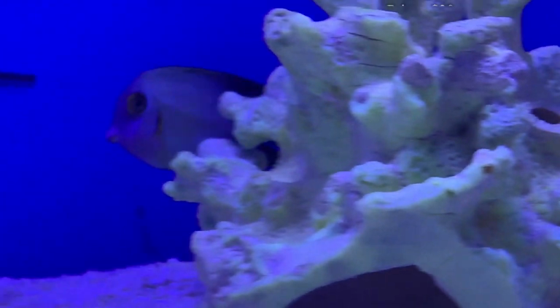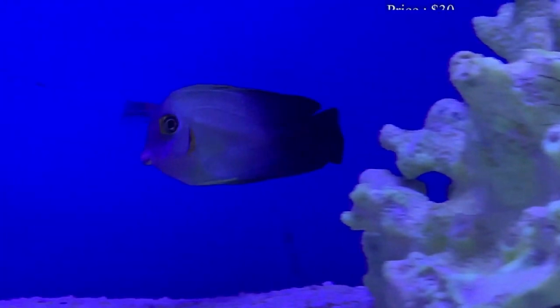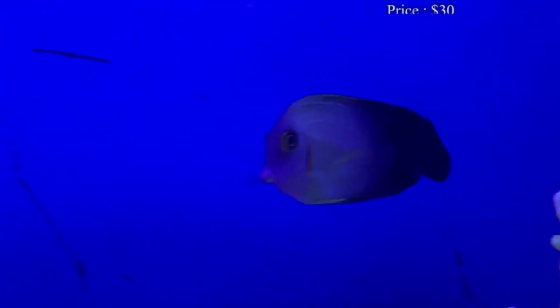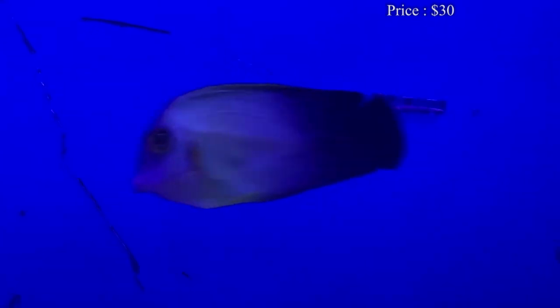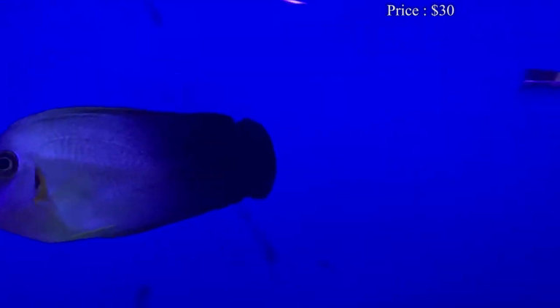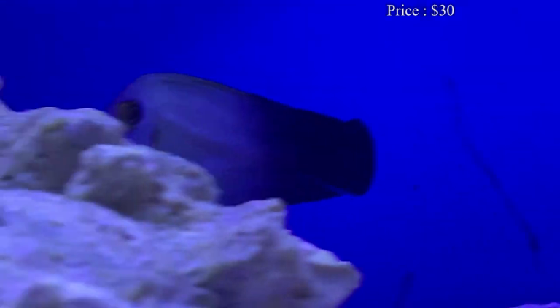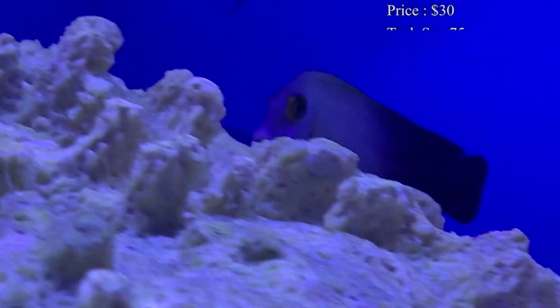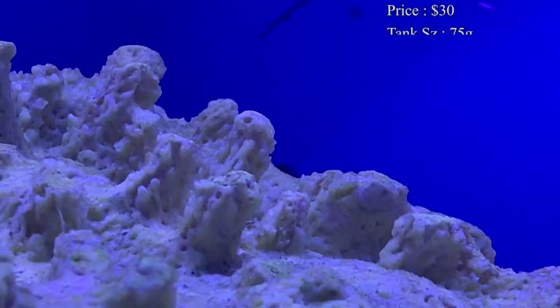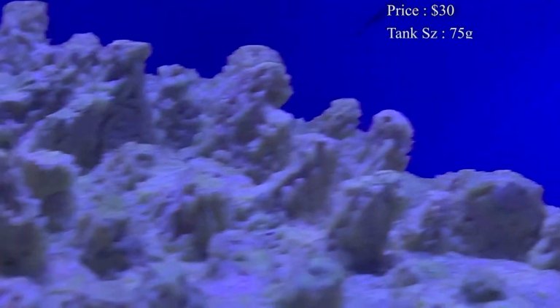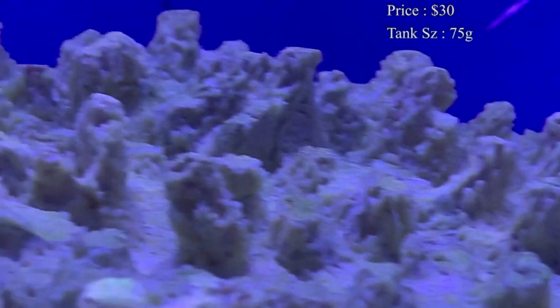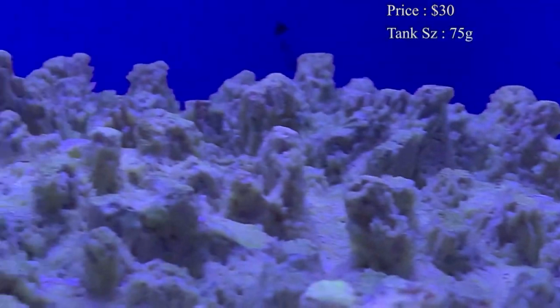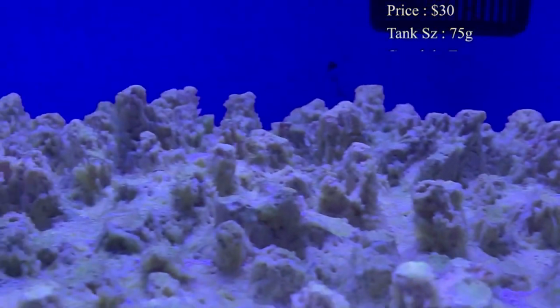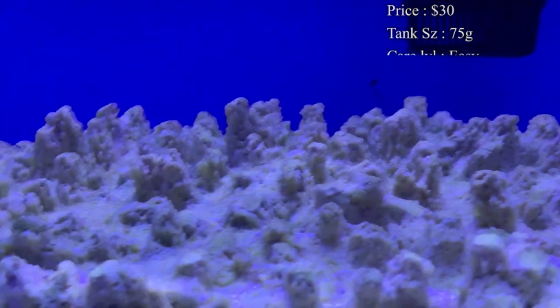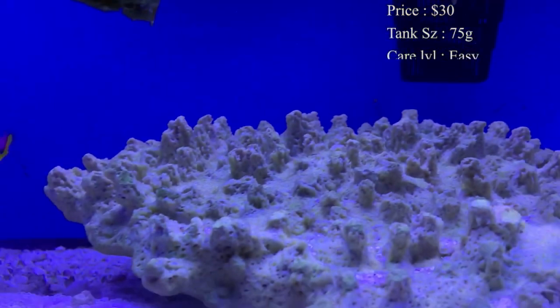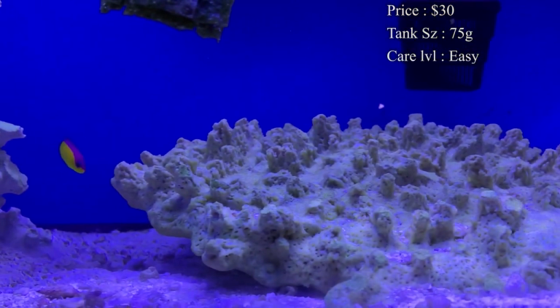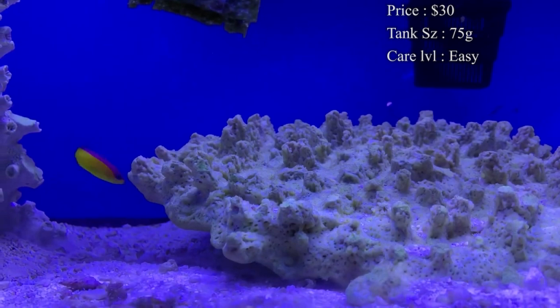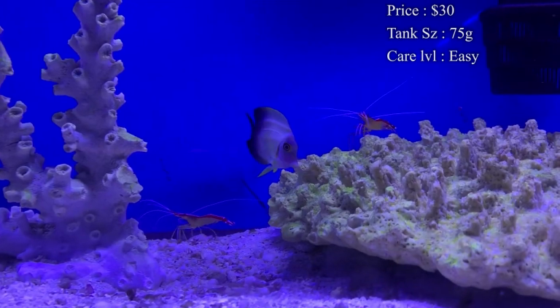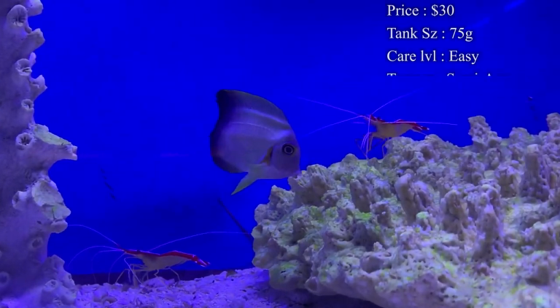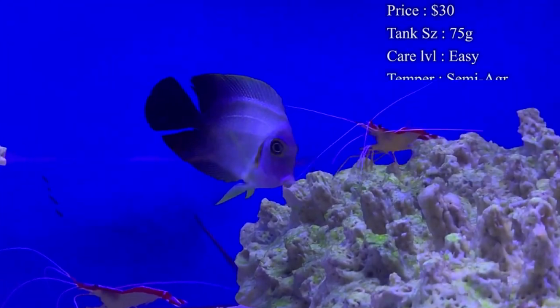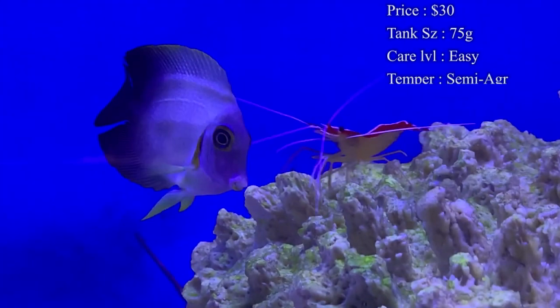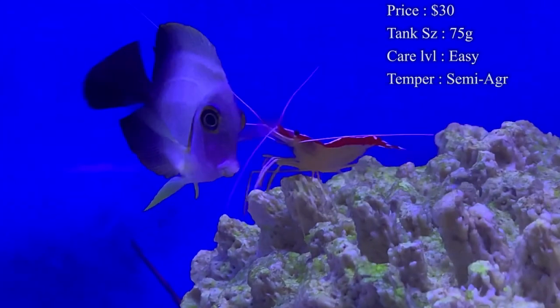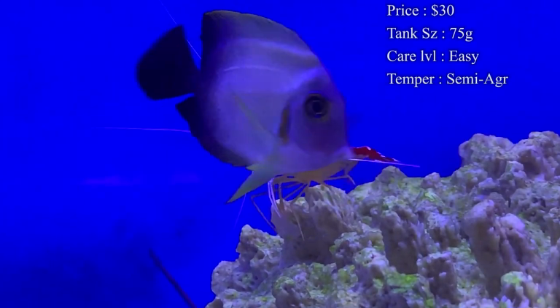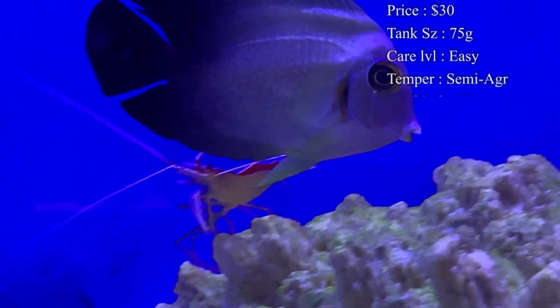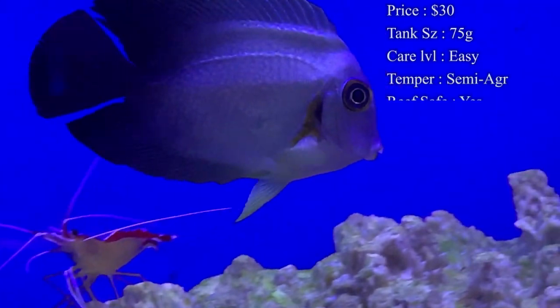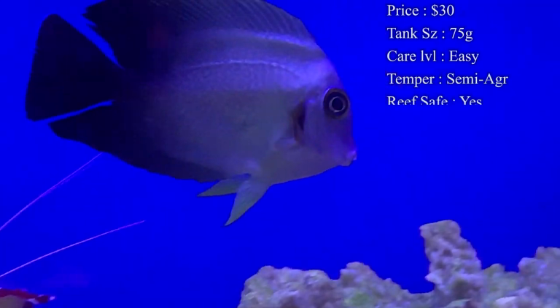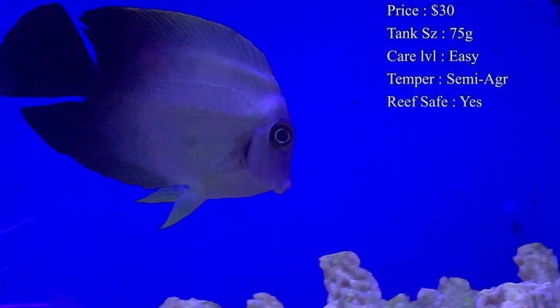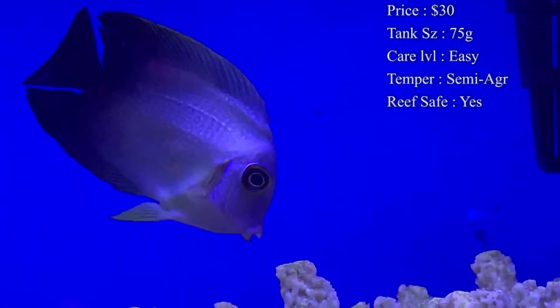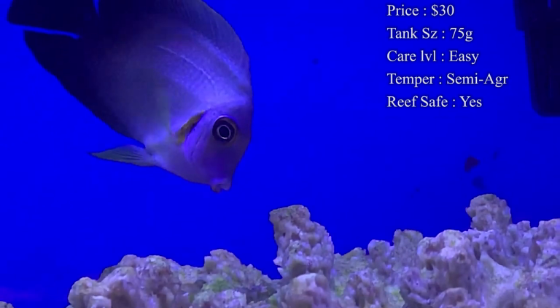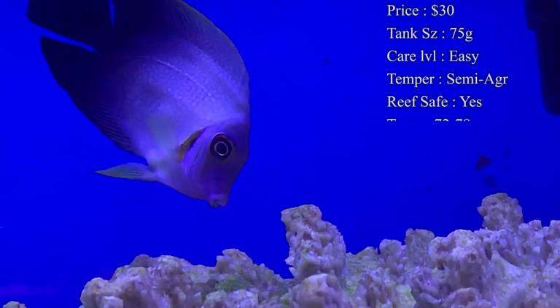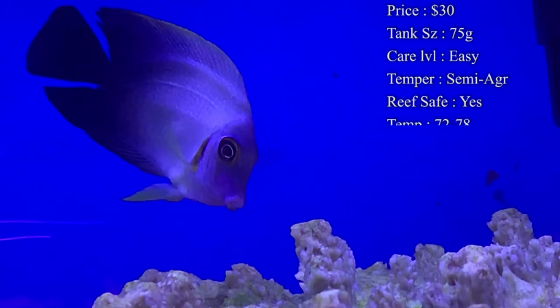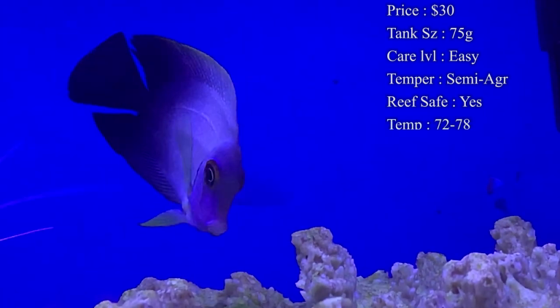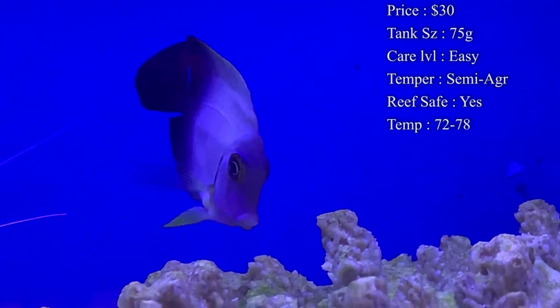Prices on them — you'll normally spend about $30 to get one of these. Tank size I'd recommend for a juvenile would be about a 75 gallon, and upgrade as needed. Once they do get their max size, you'll need about 120 gallon.